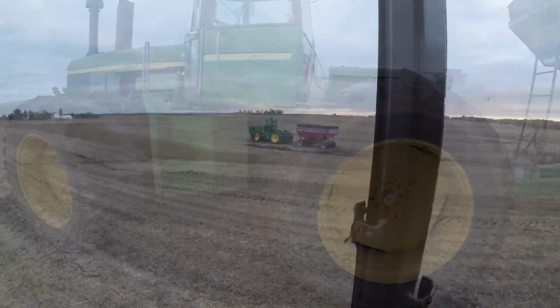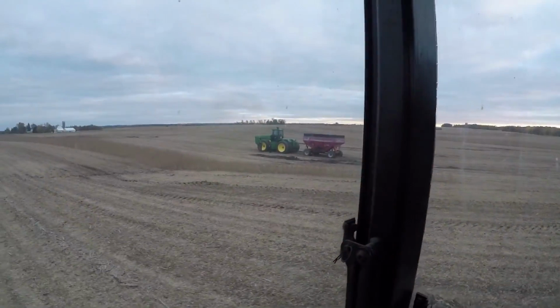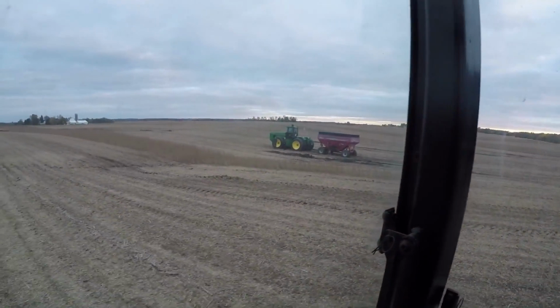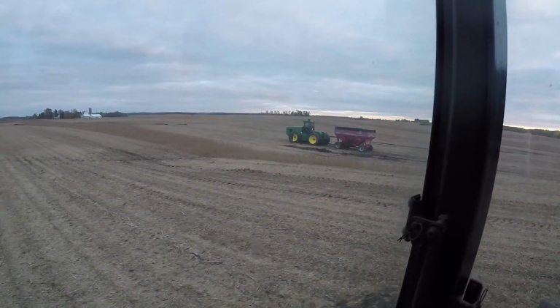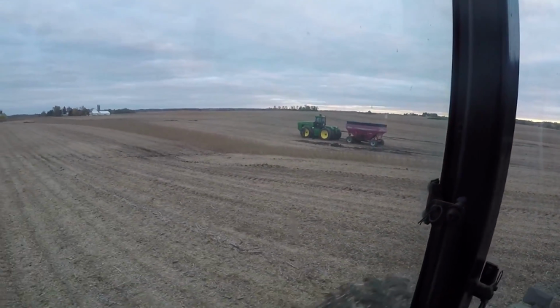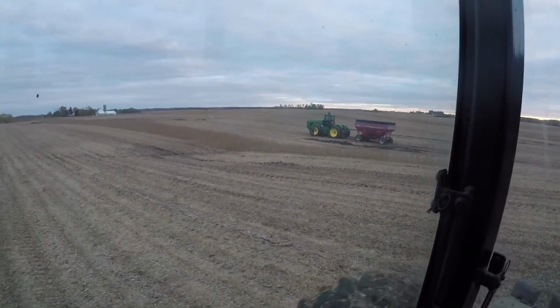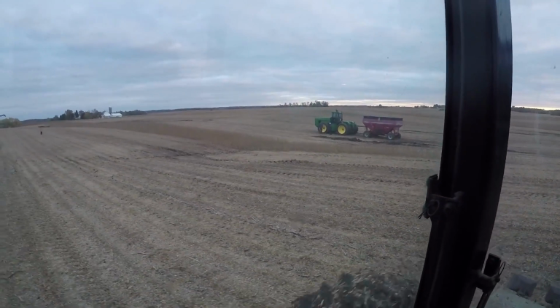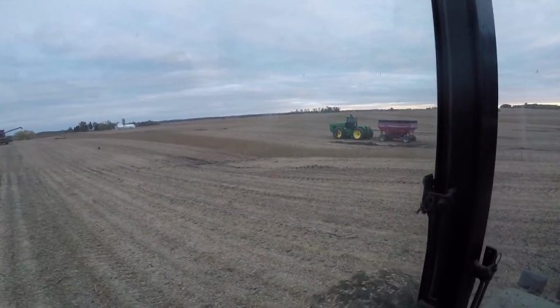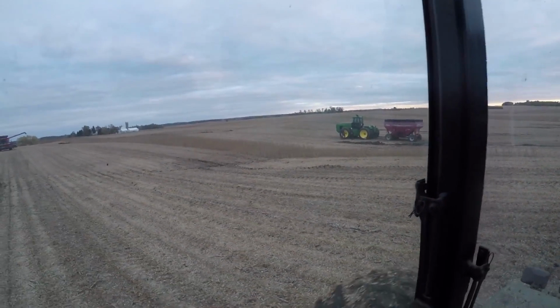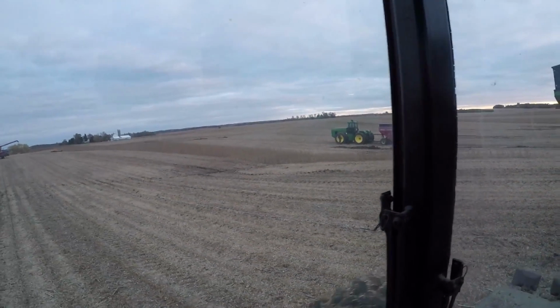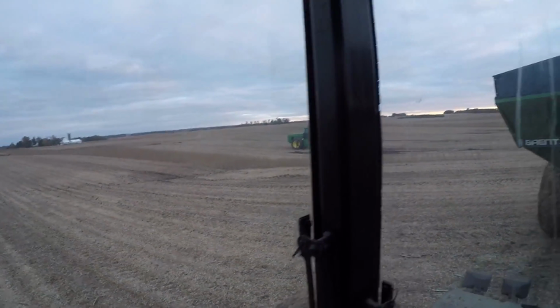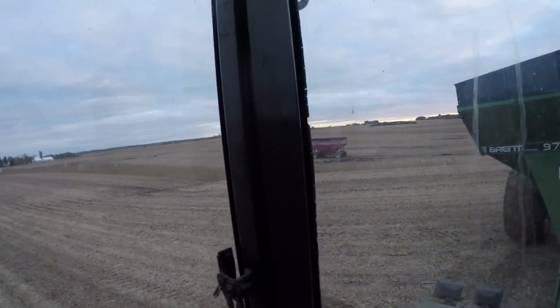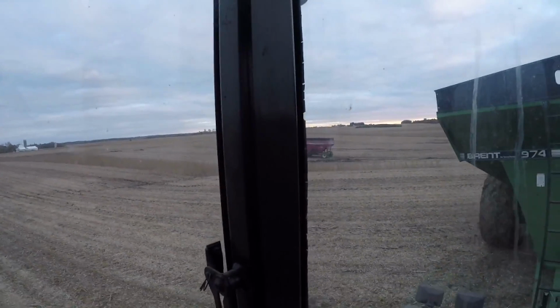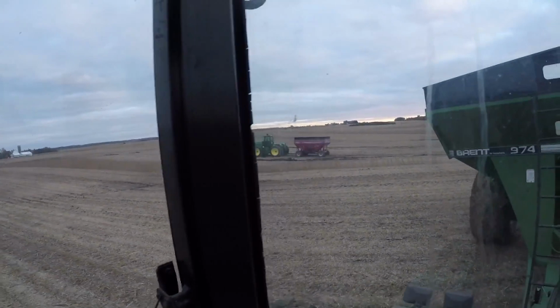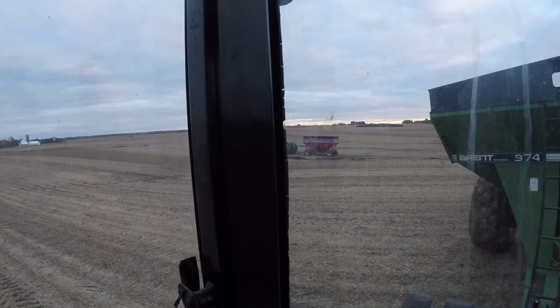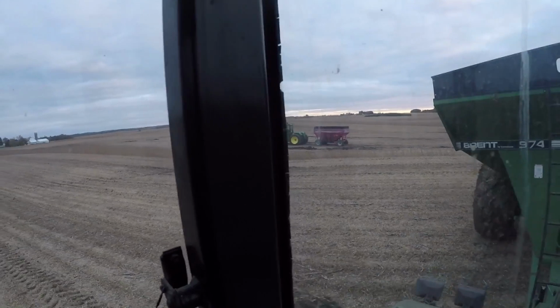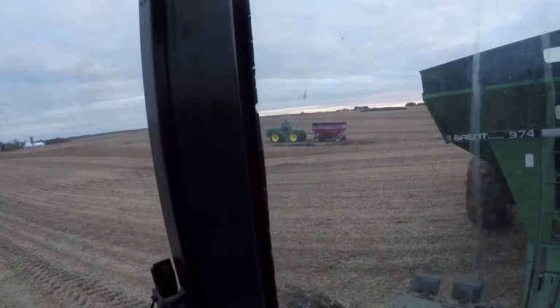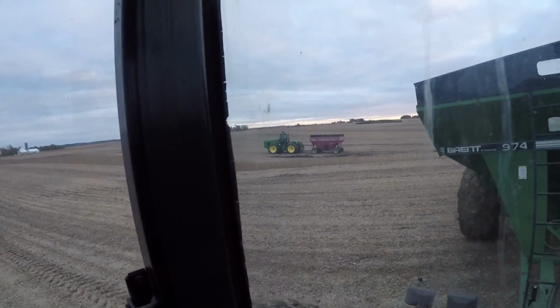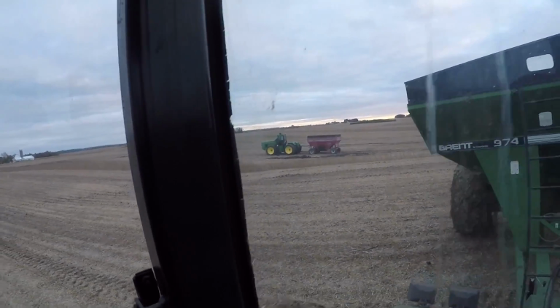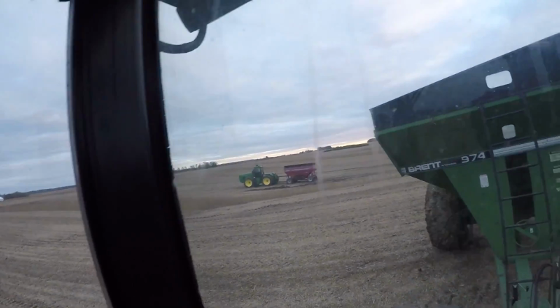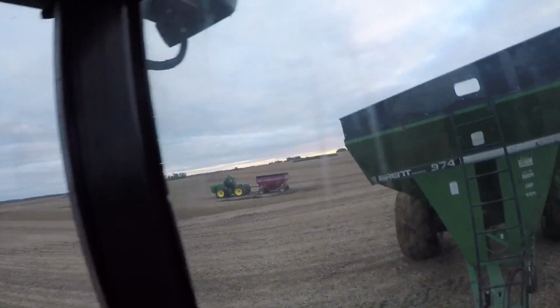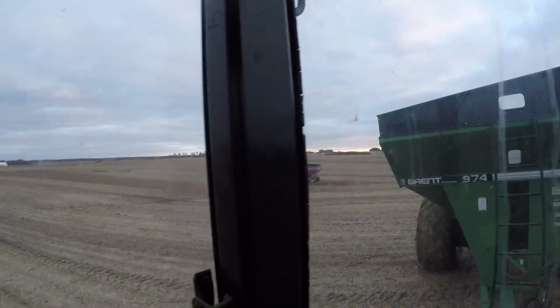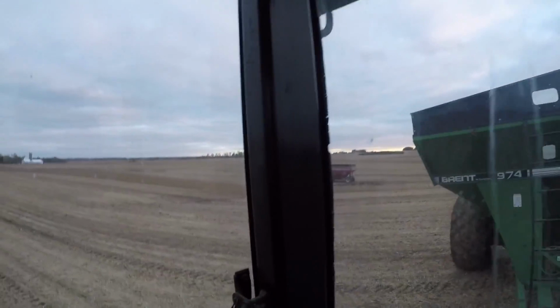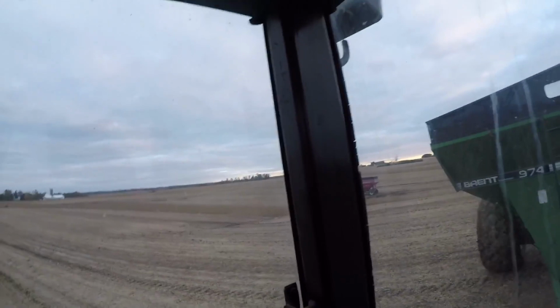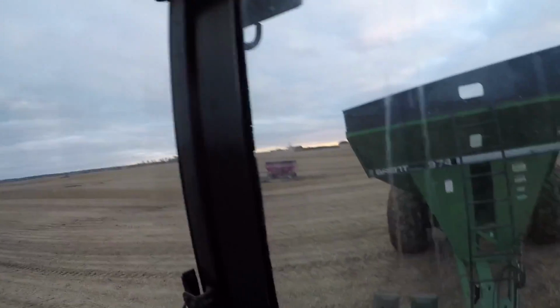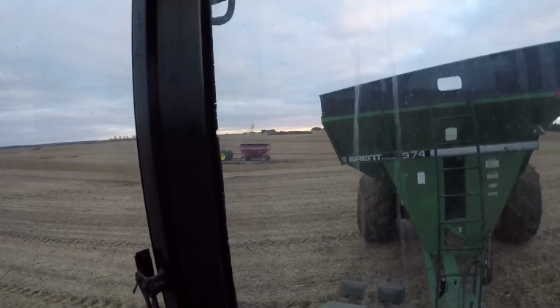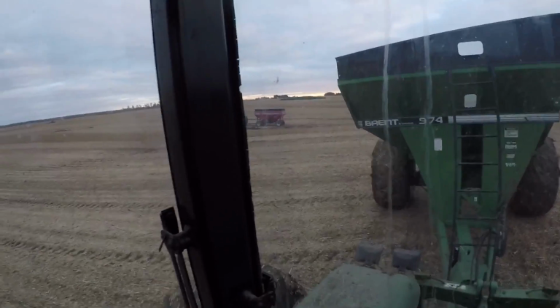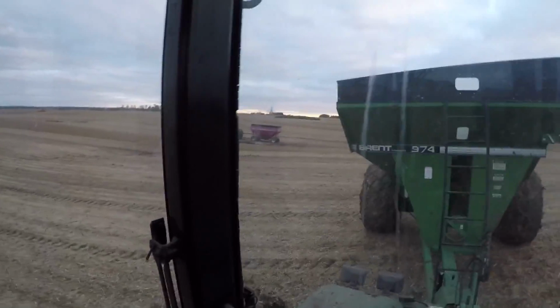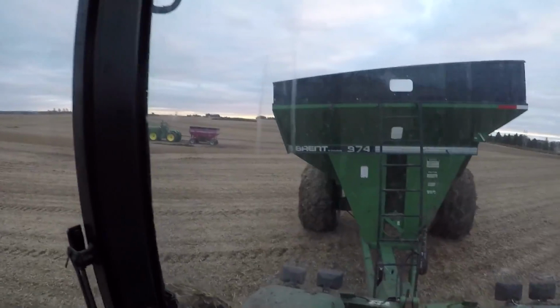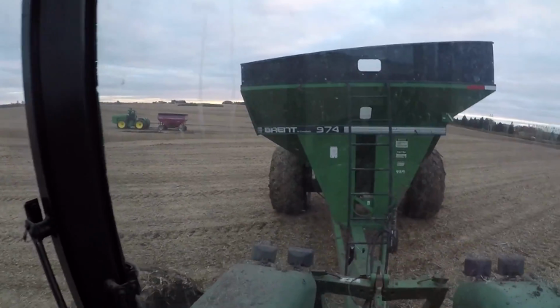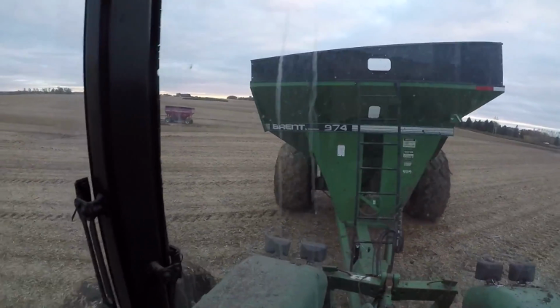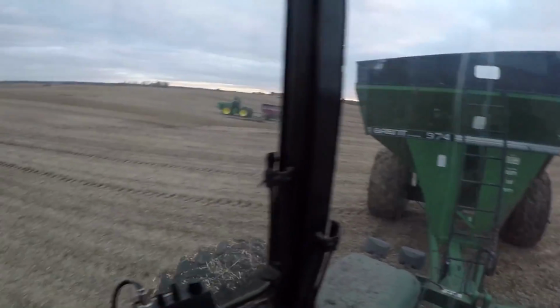We got her out. Just unloaded into the wagon and it climbed right out like I thought it would — it was loaded really tongue-heavy.